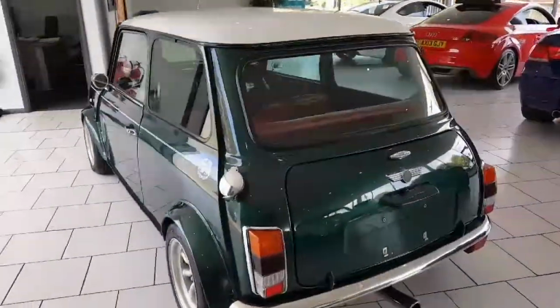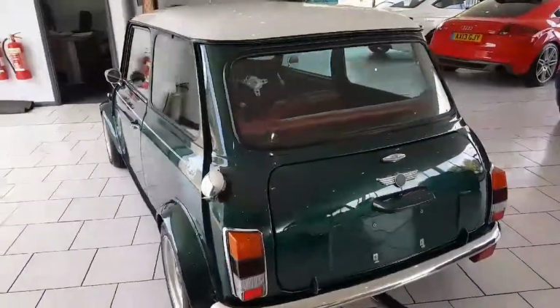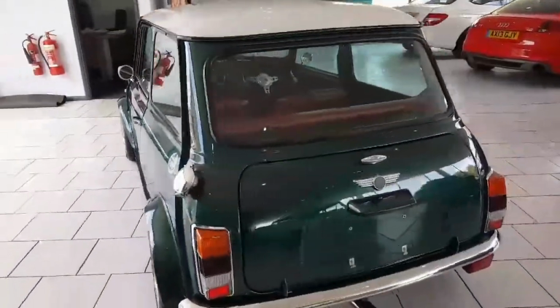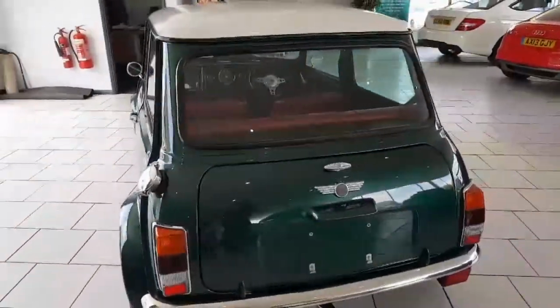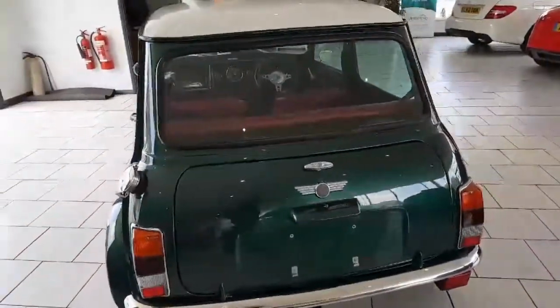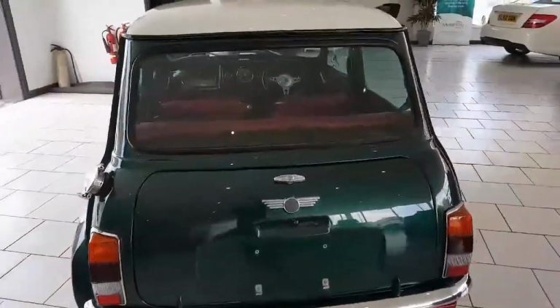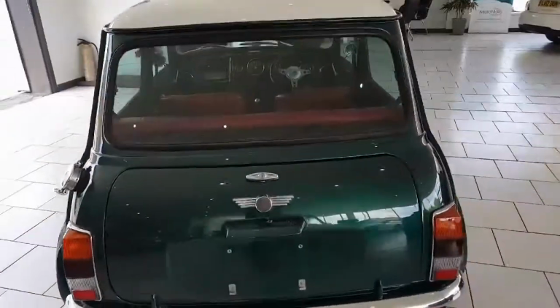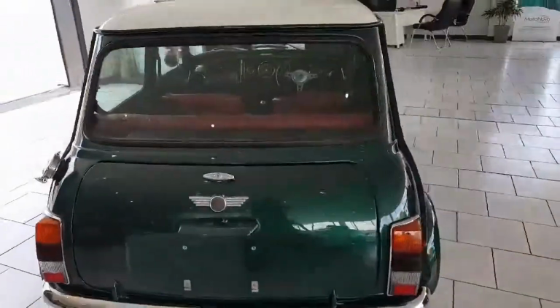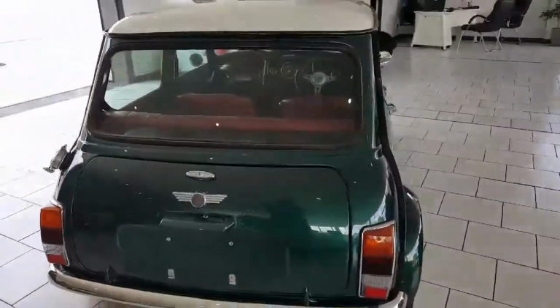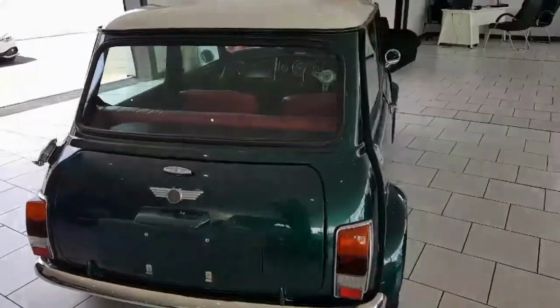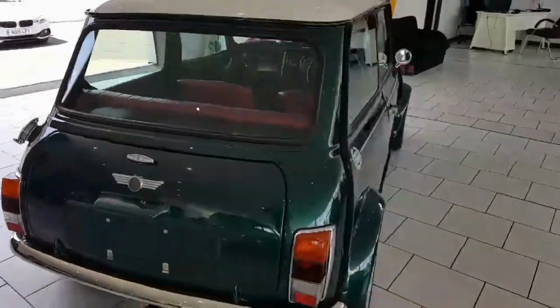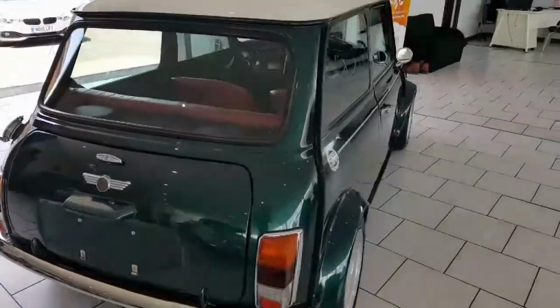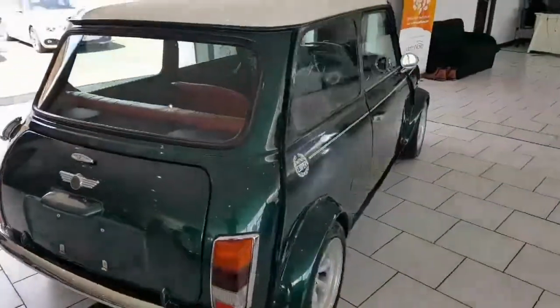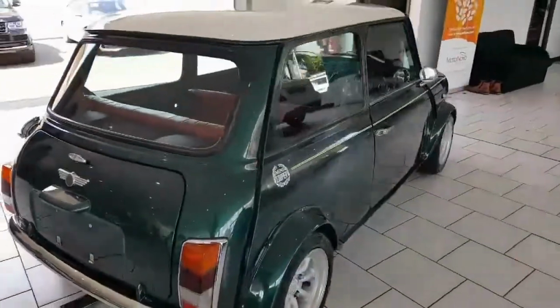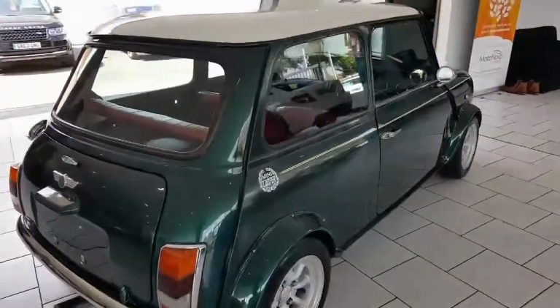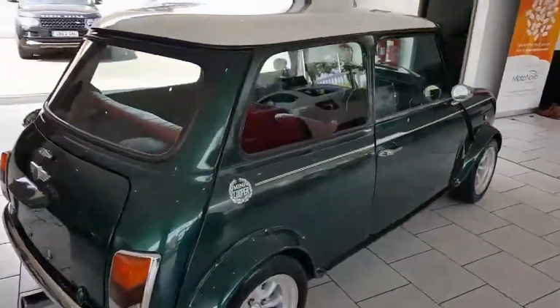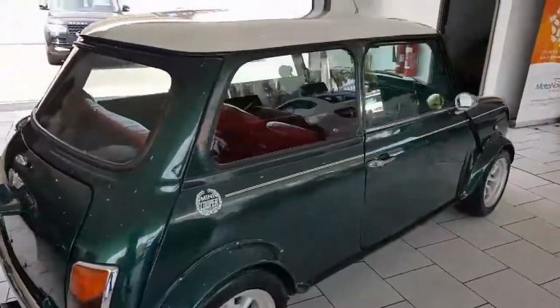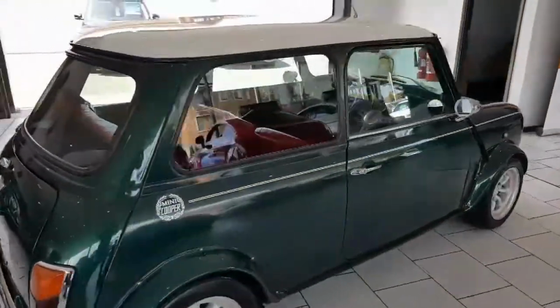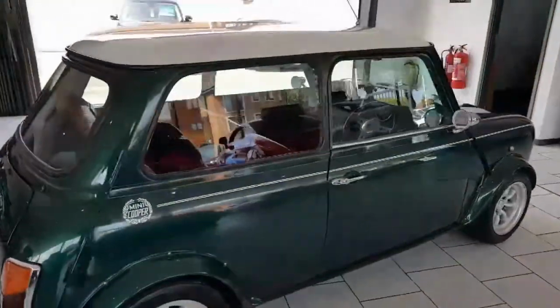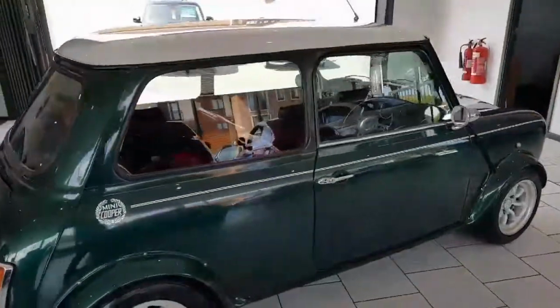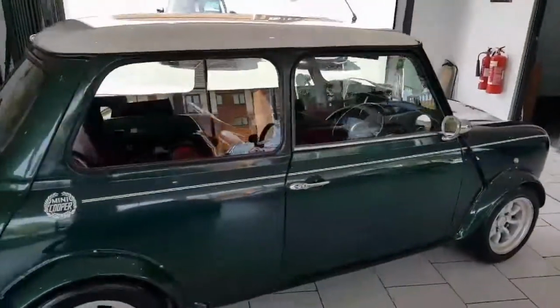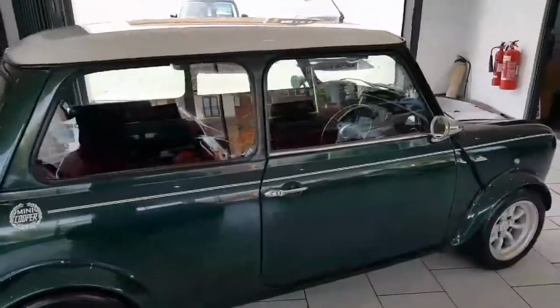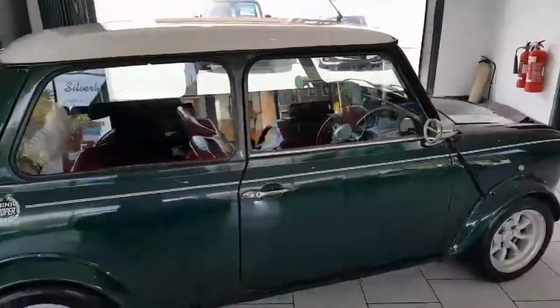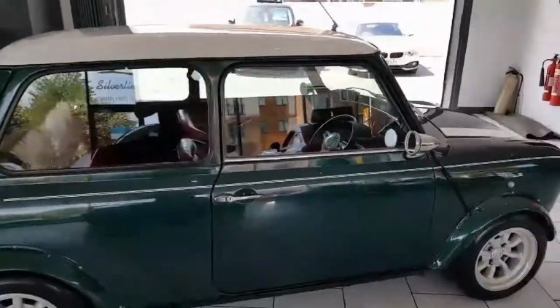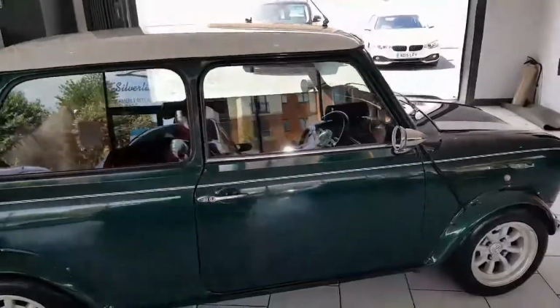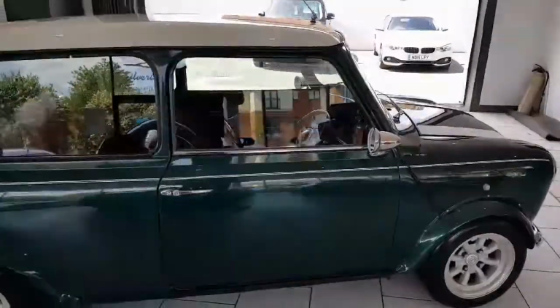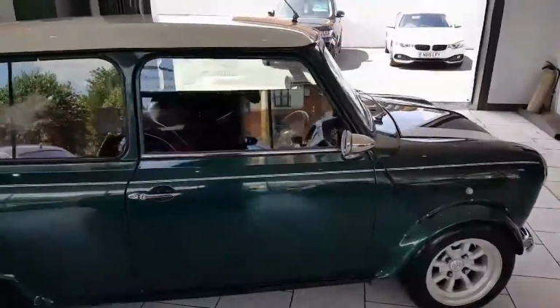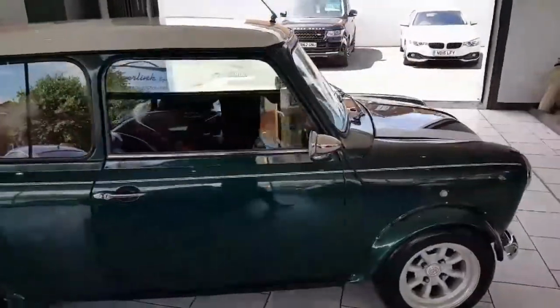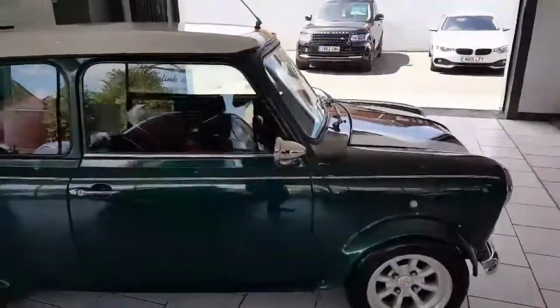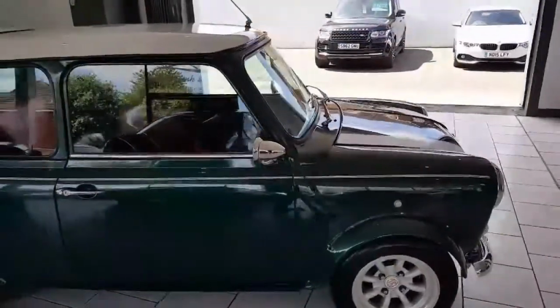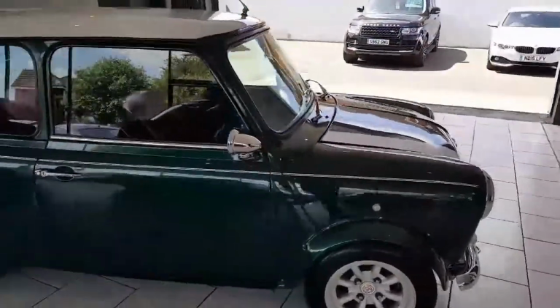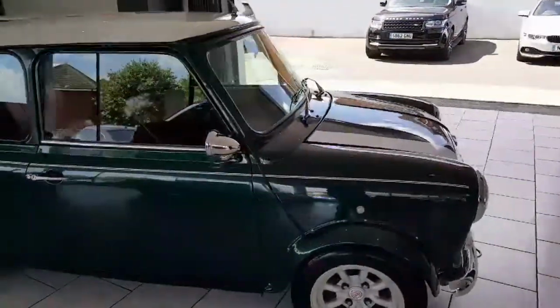It's under 82,000 kilometres, which equates to 50,000 miles. This is one of a long line of cars we've imported from Japan ourselves, and we've got lots of these other Minis in stock.